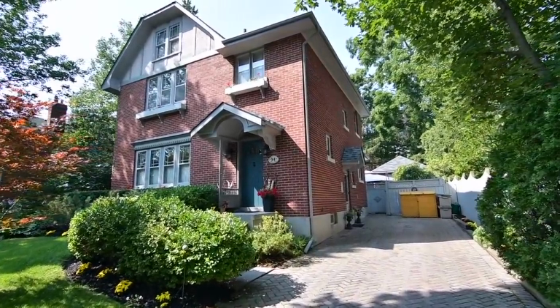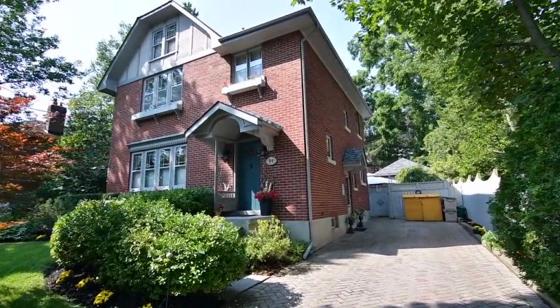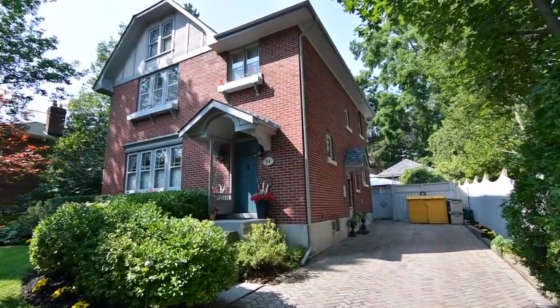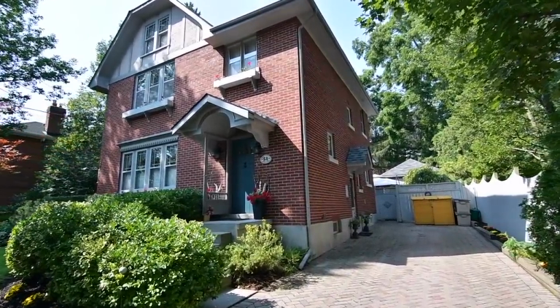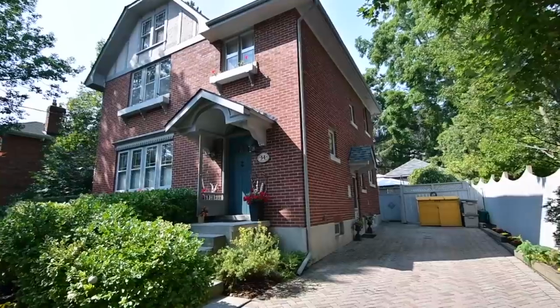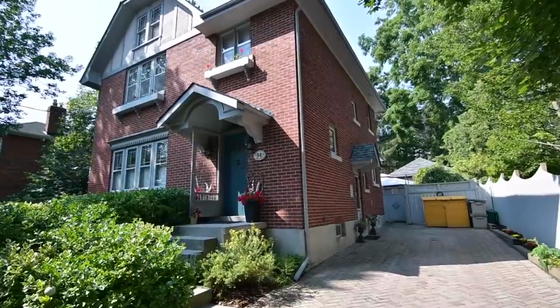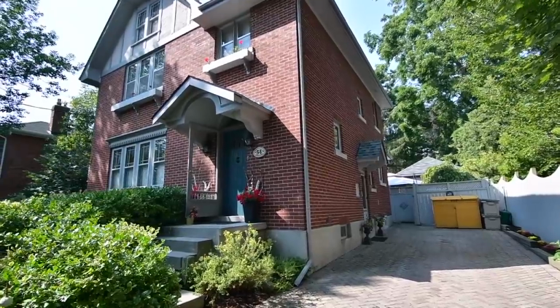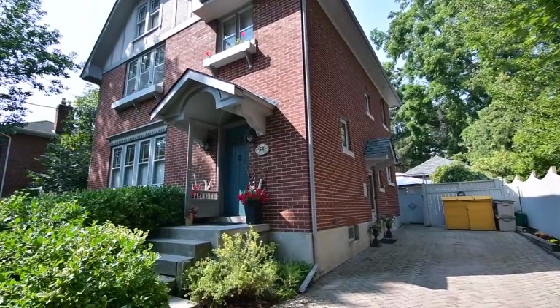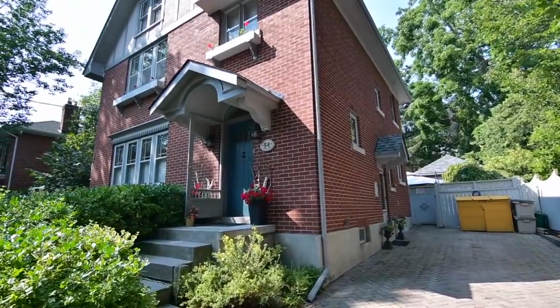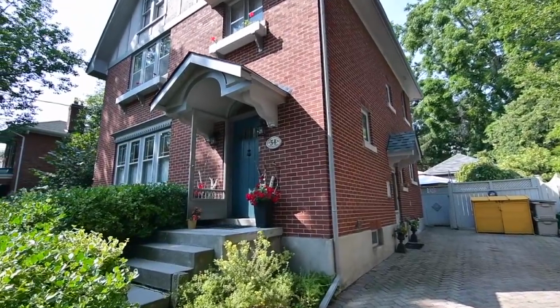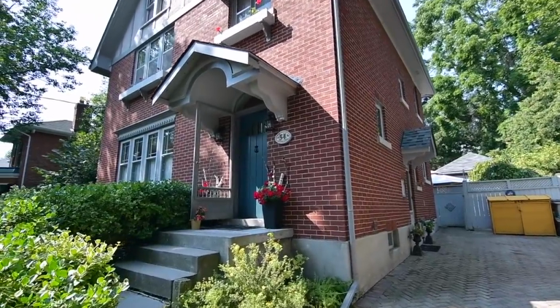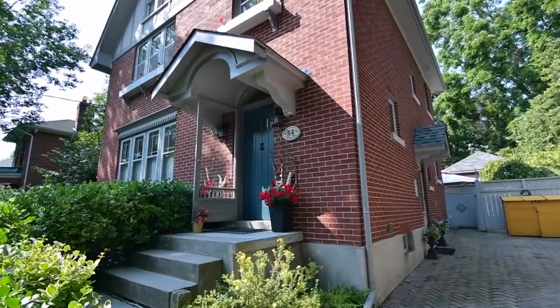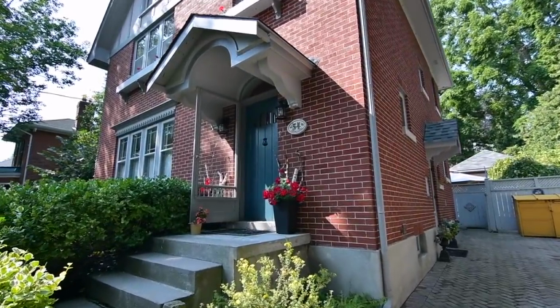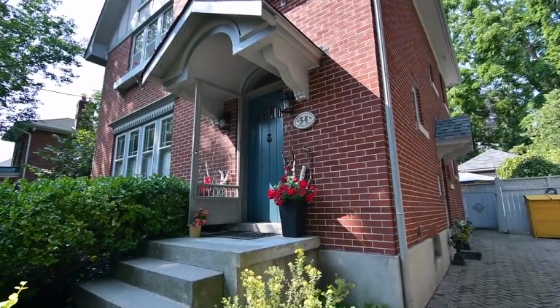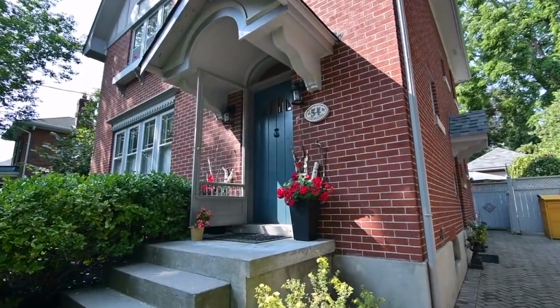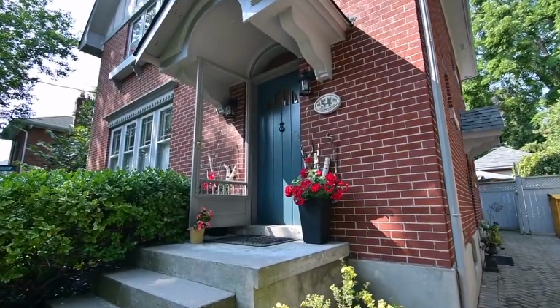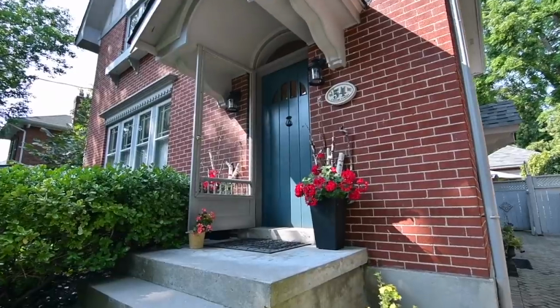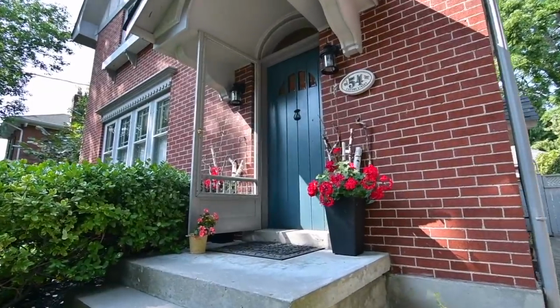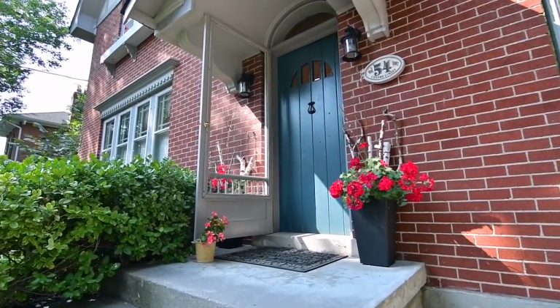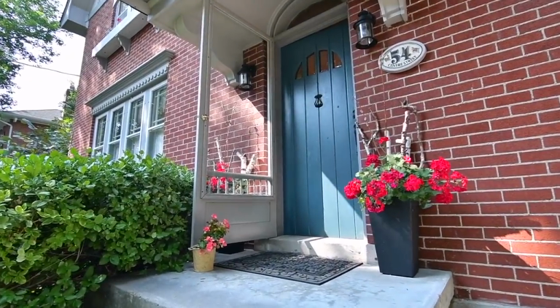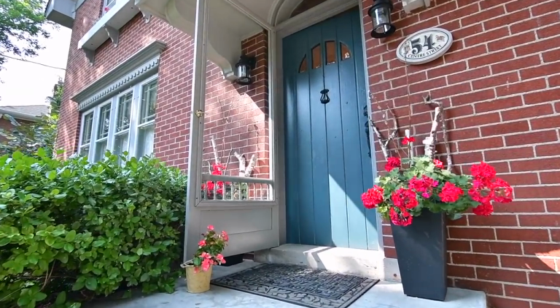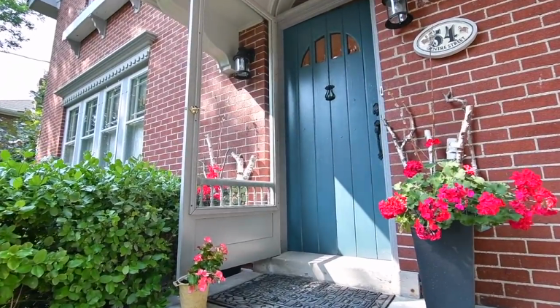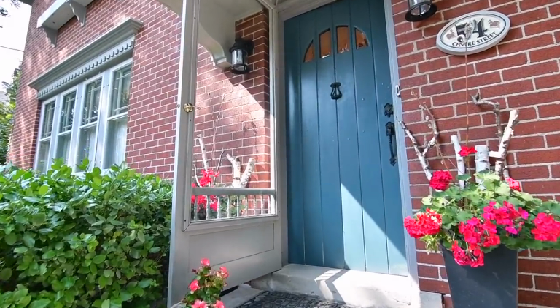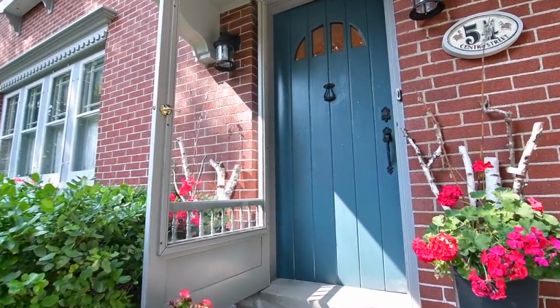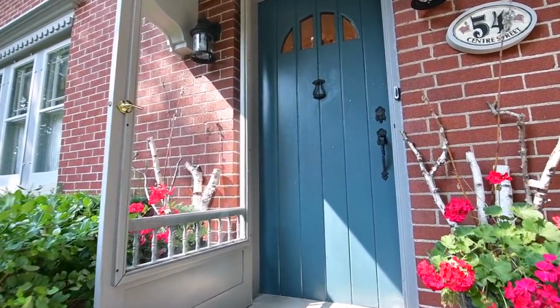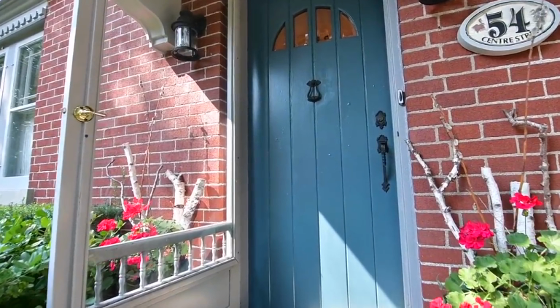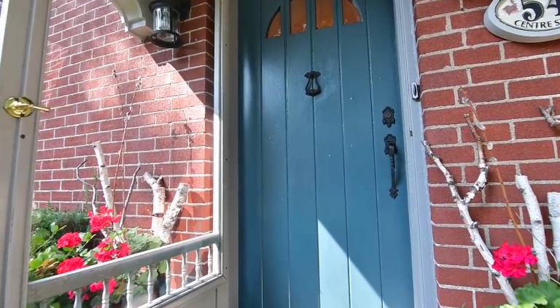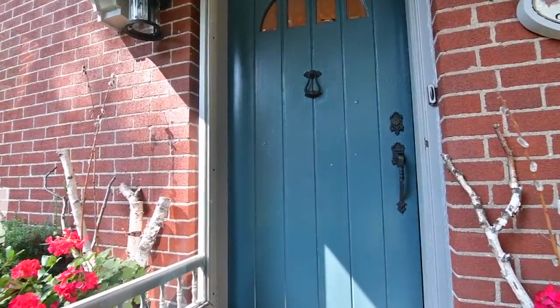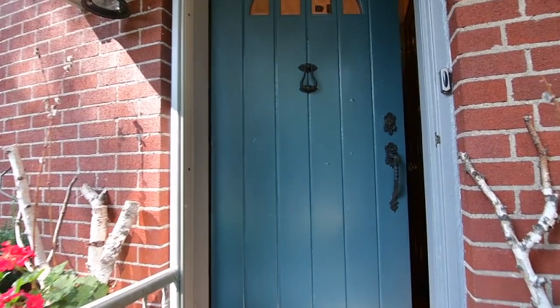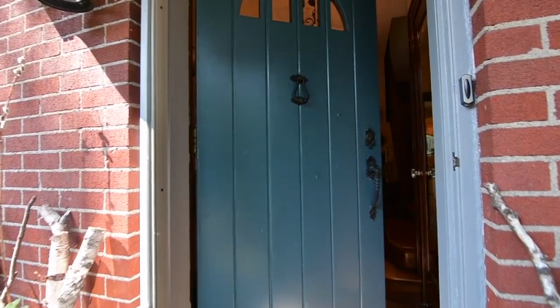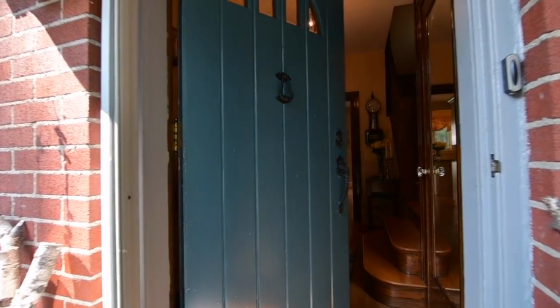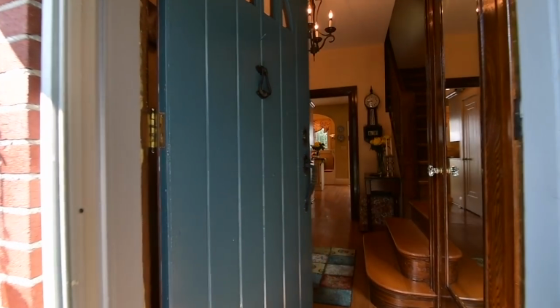Custom built in the early 1930s by the renowned architect C.C. Stenhouse, this two-storey brick home showcases original oak hardwood floors, prairie grill windows throughout, and wood doors with antique brass or glass hardware.